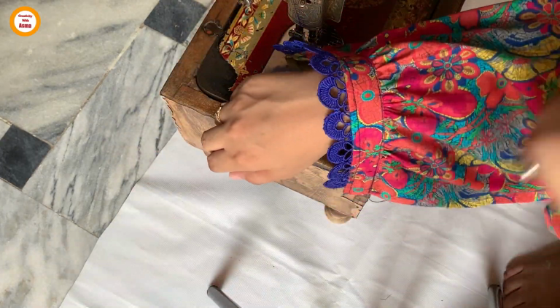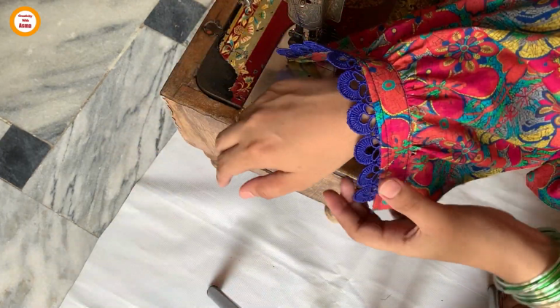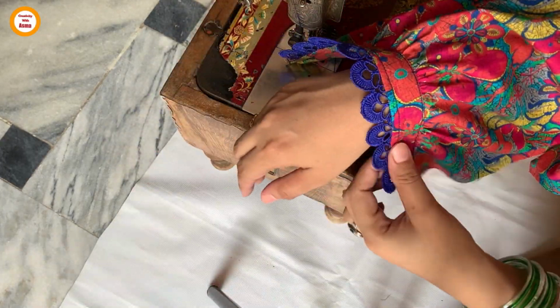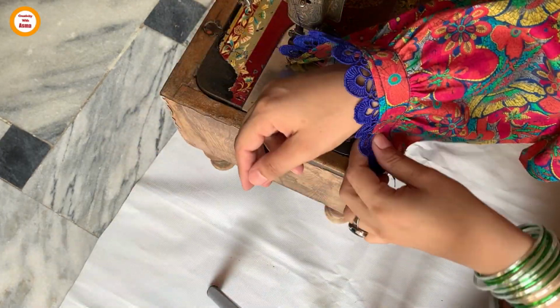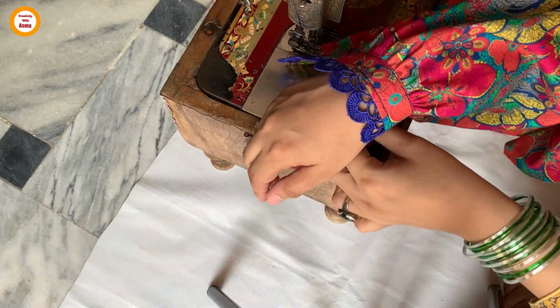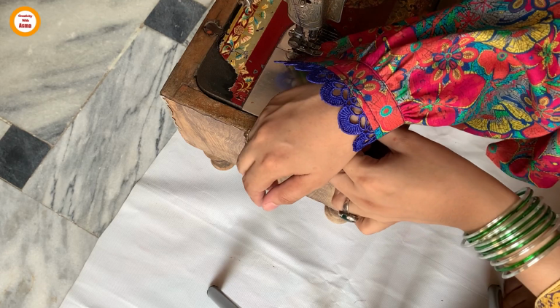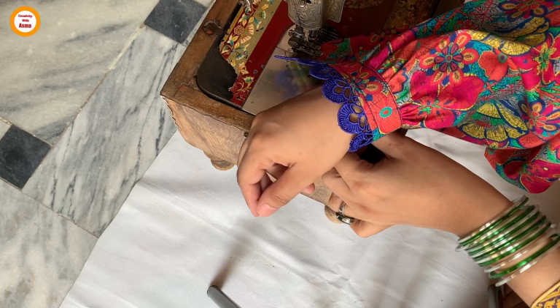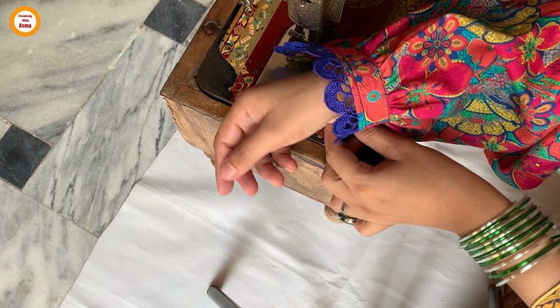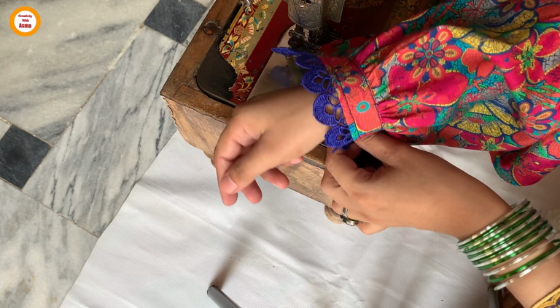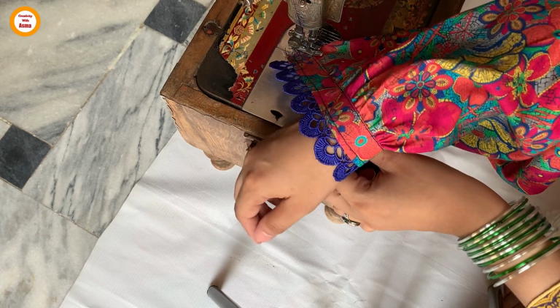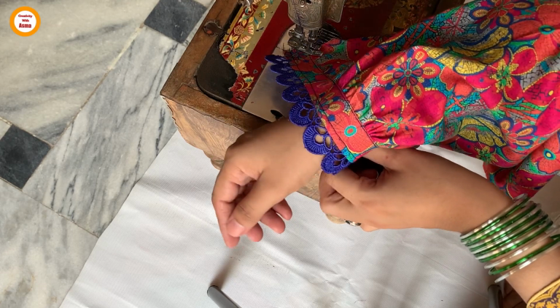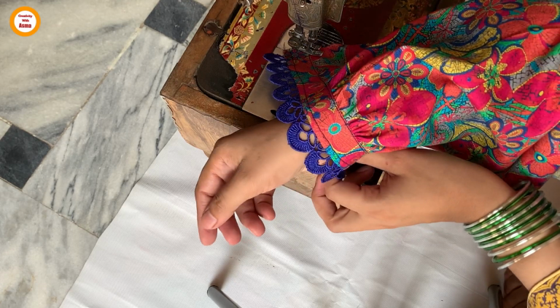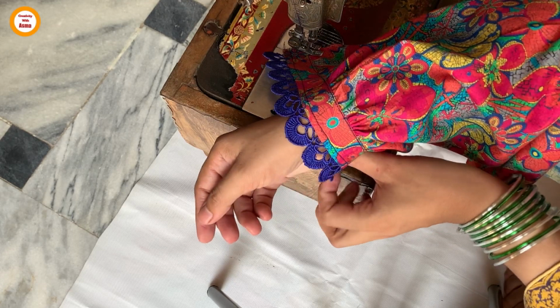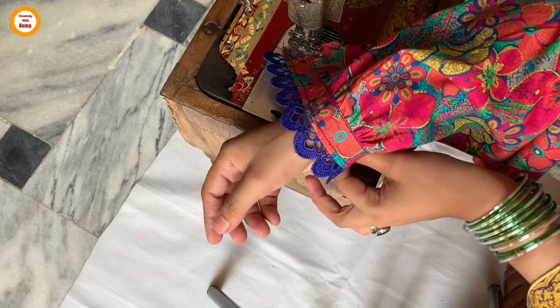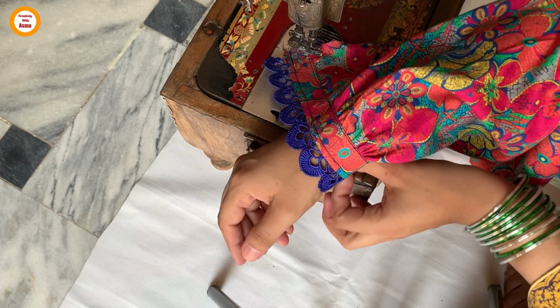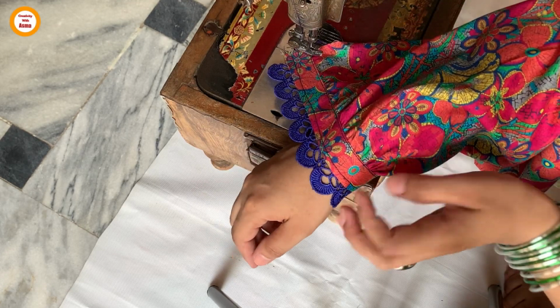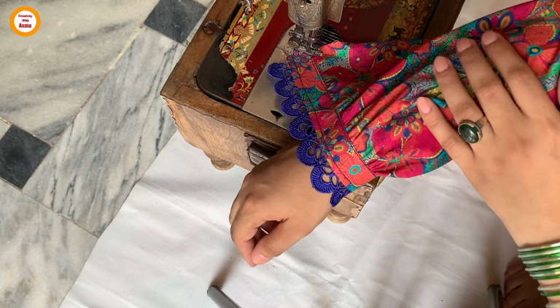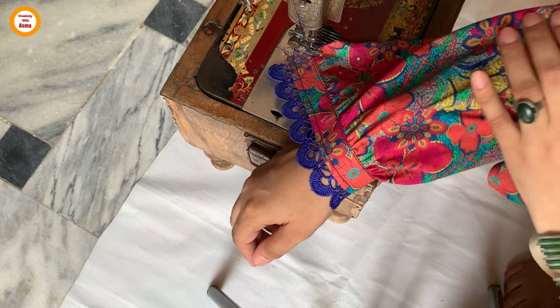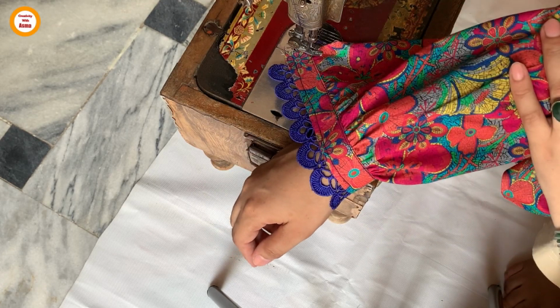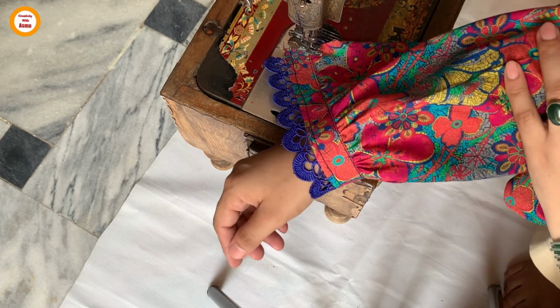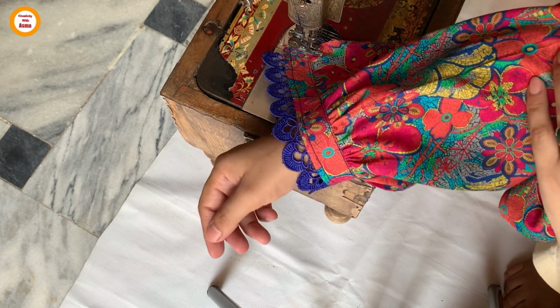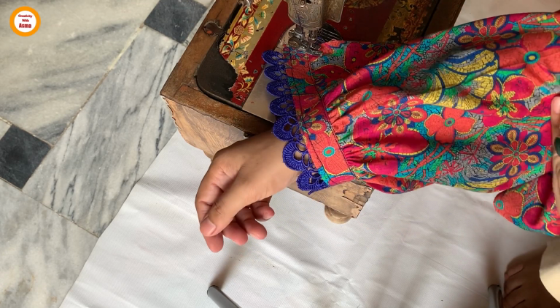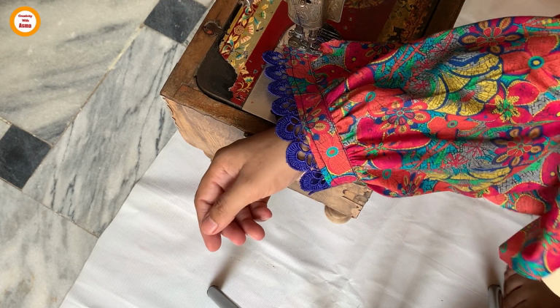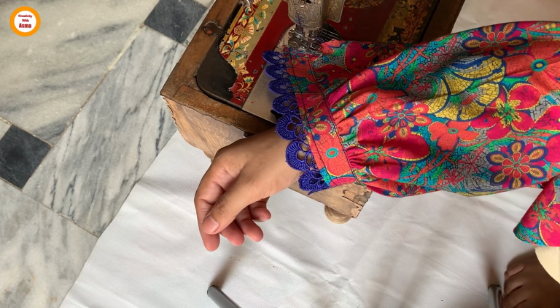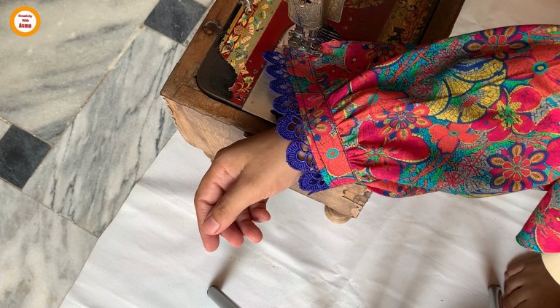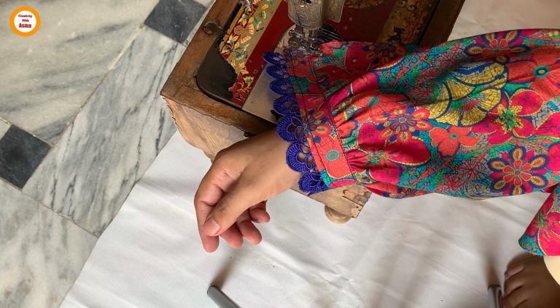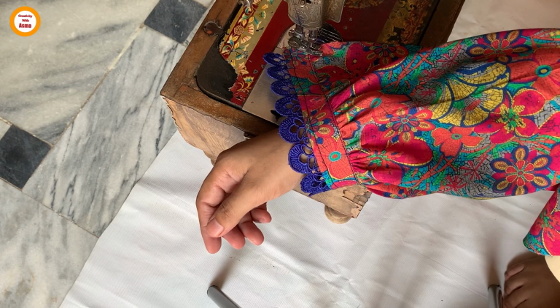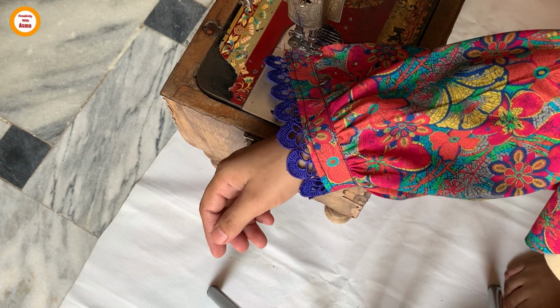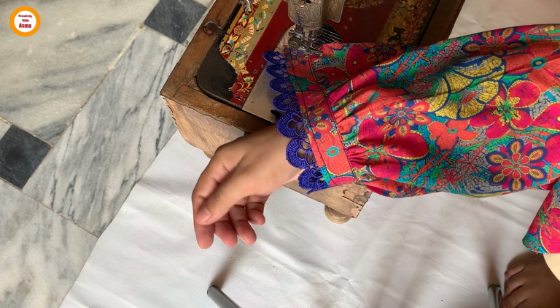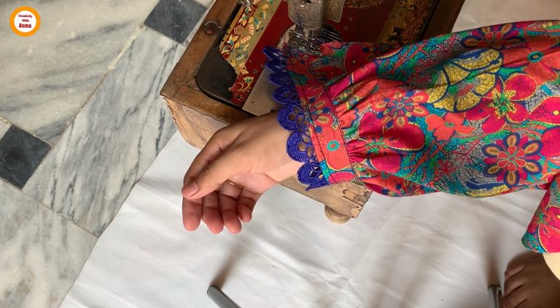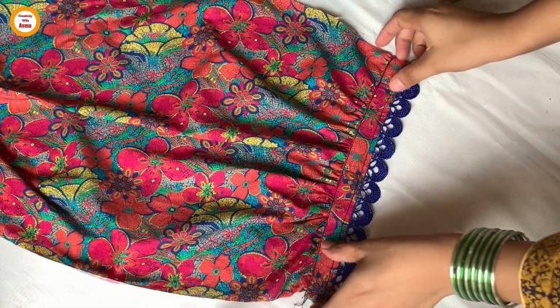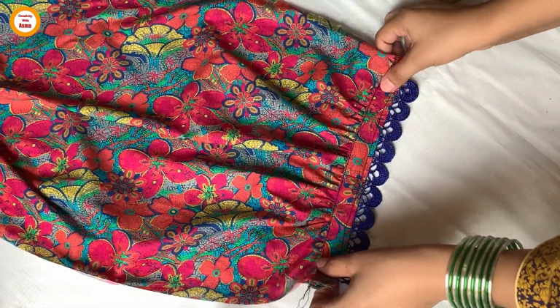You will see that our gathers are very beautiful. It will also look very beautiful like this, and the lace looks very good. The finishing is also very good.